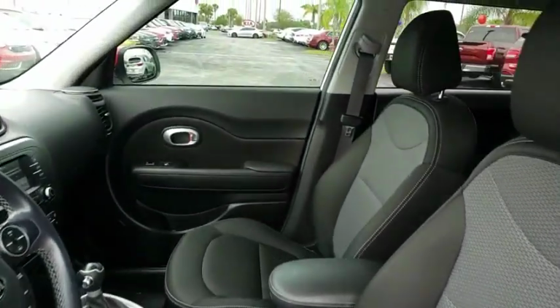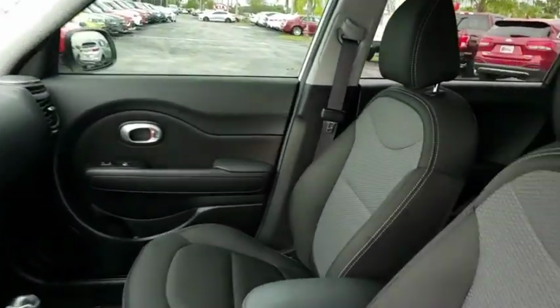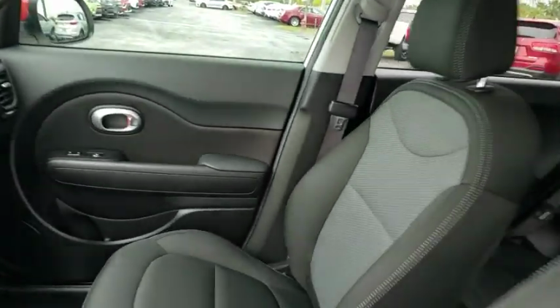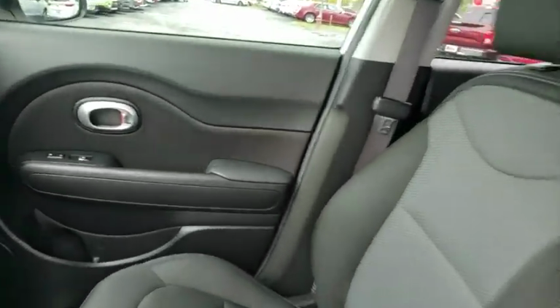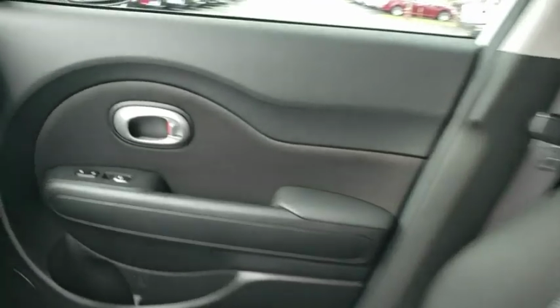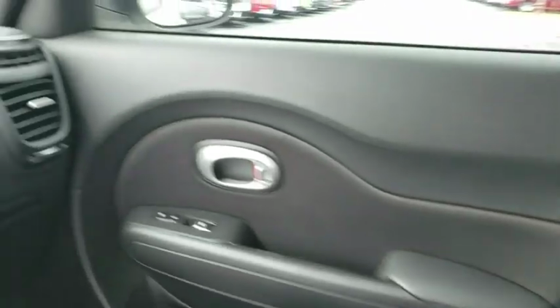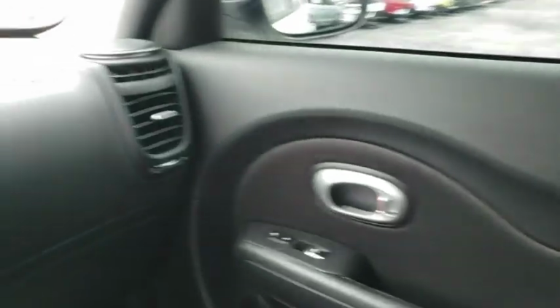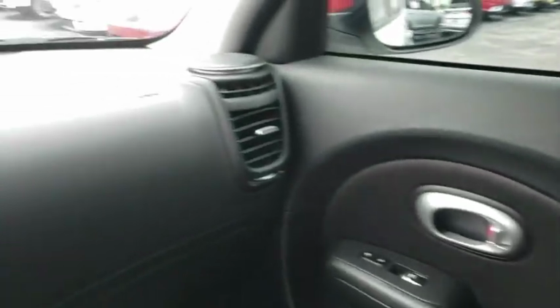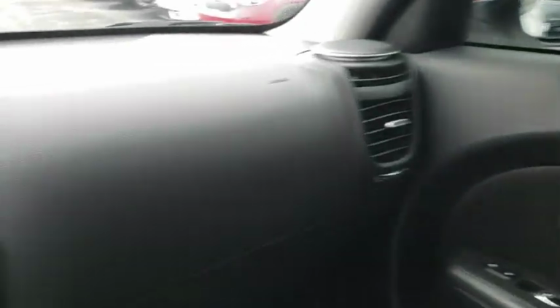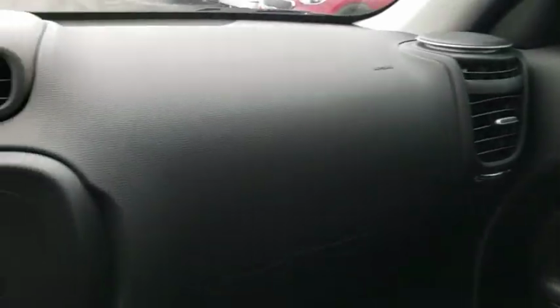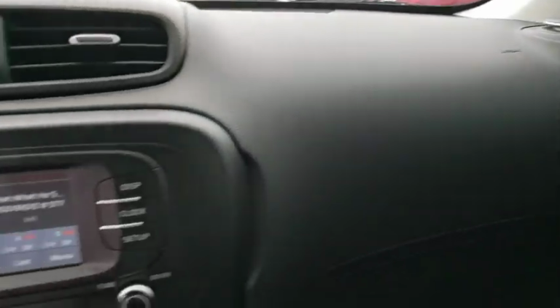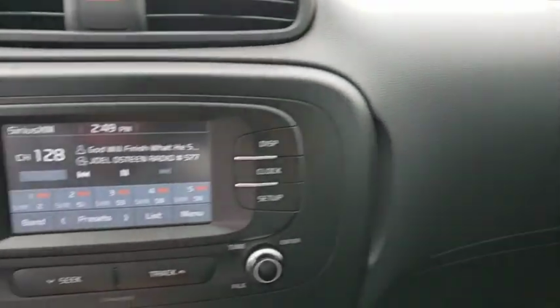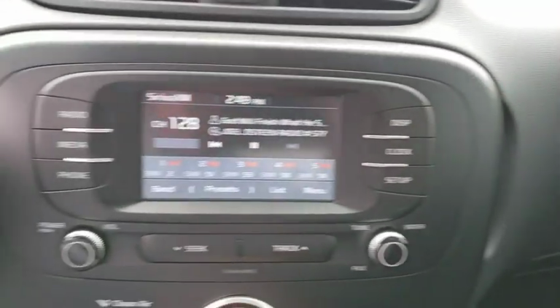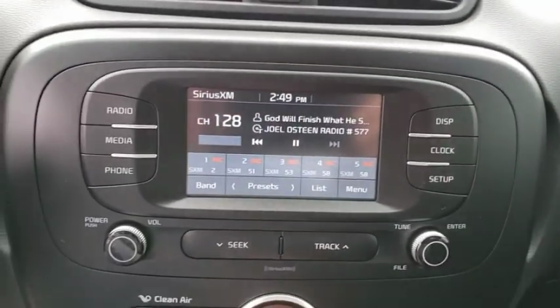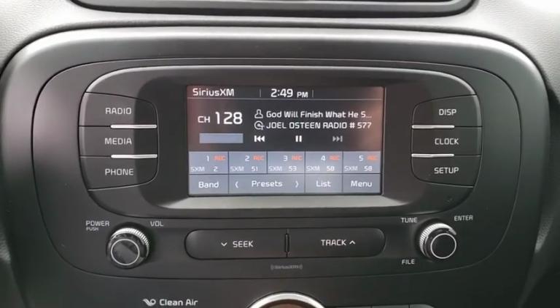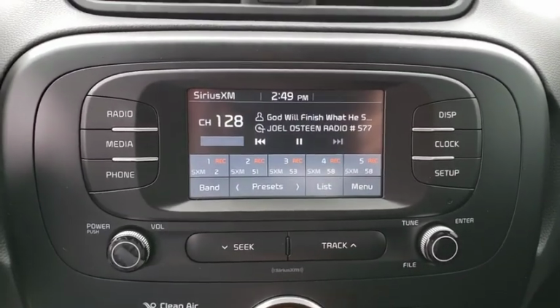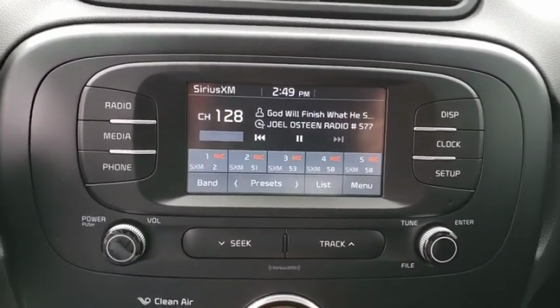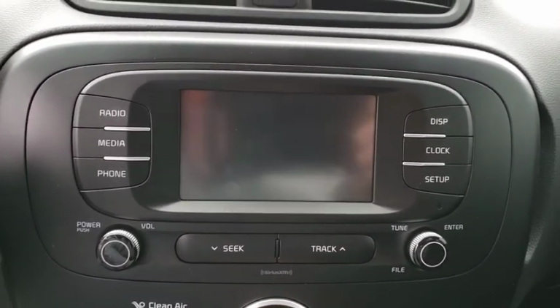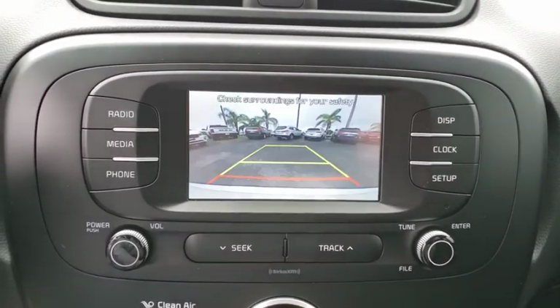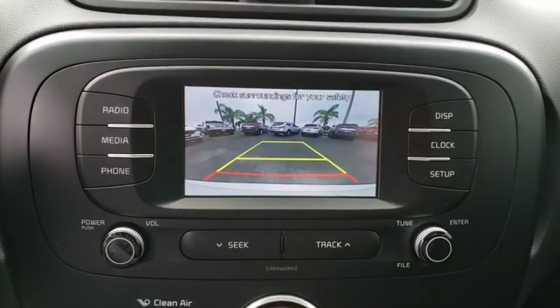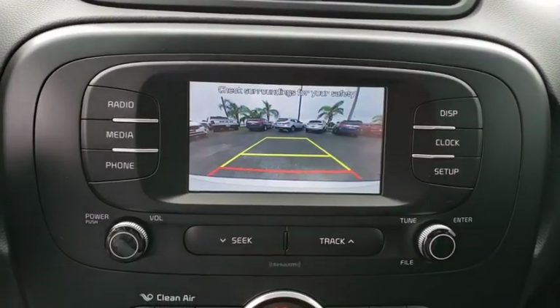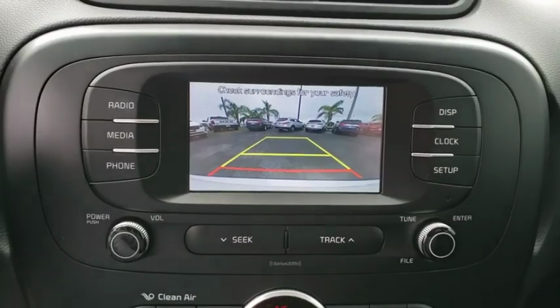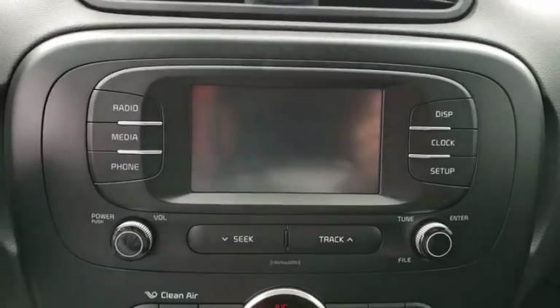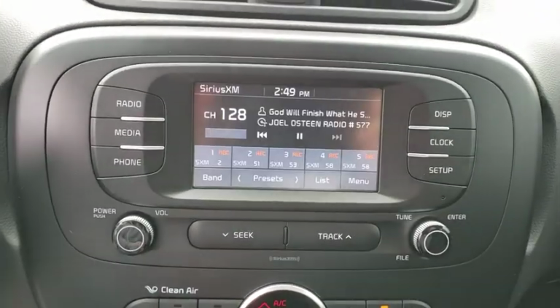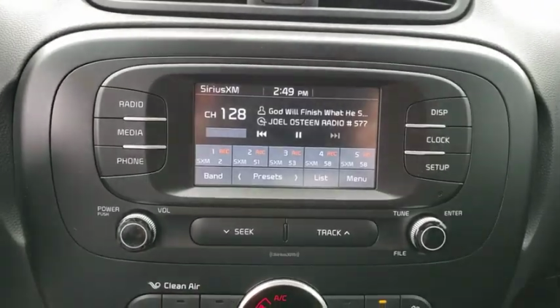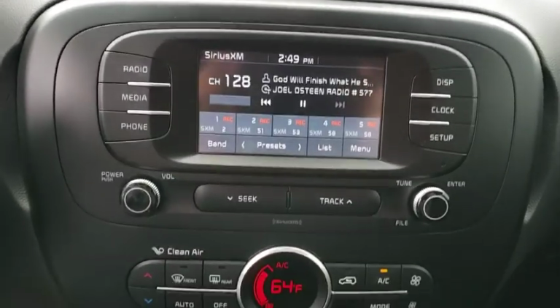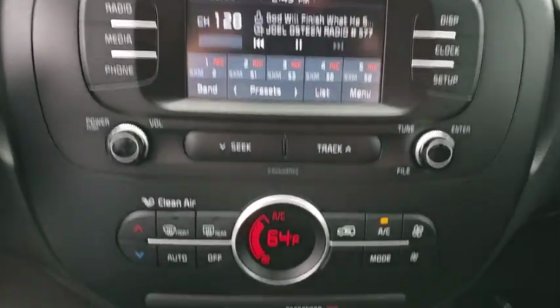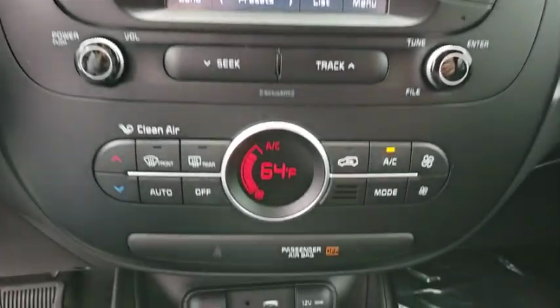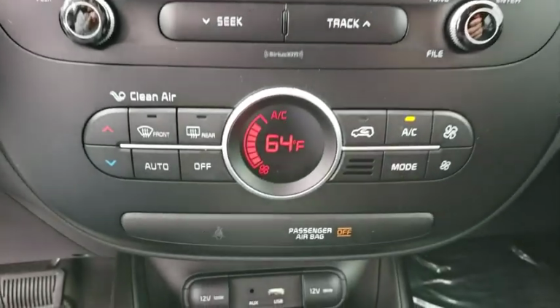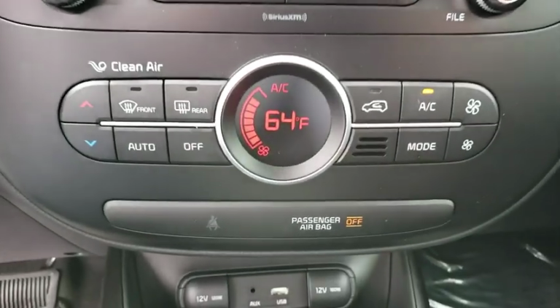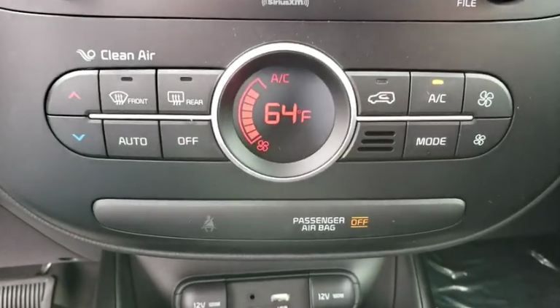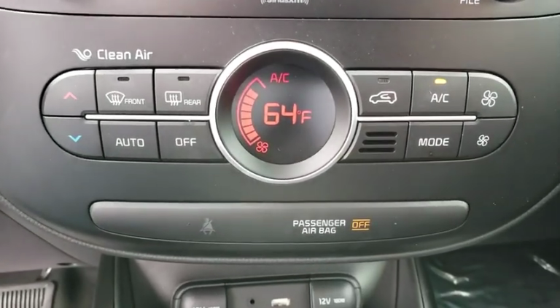Cruise control, aluminum wheels, rear defrost, AM-FM stereo radio, front-wheel drive, climate control, power door locks, fog lamps, MP3 player.